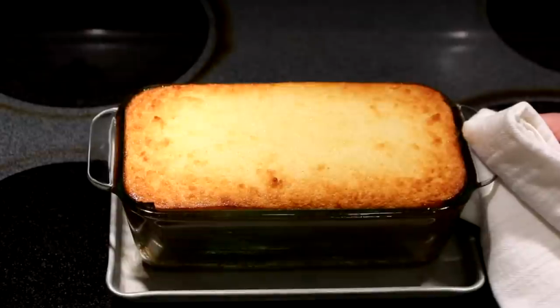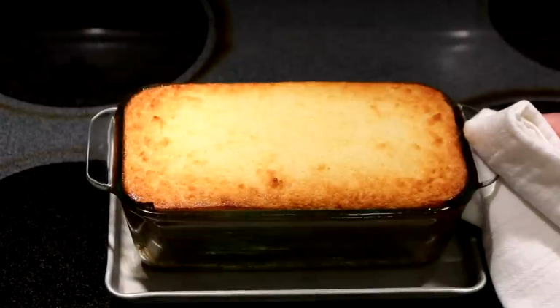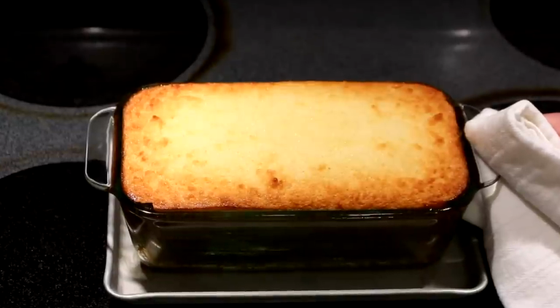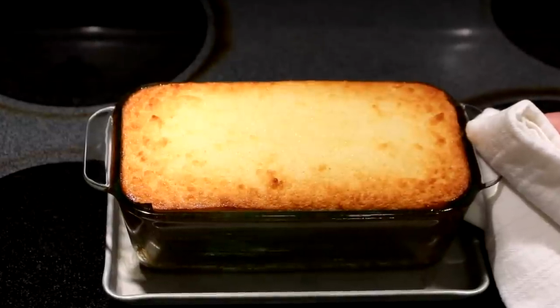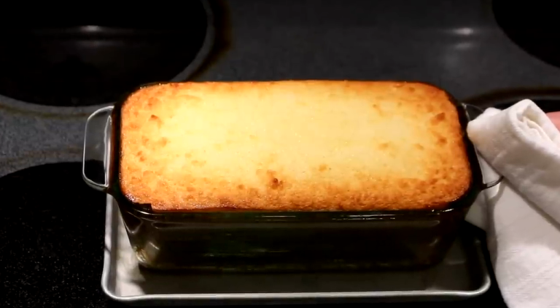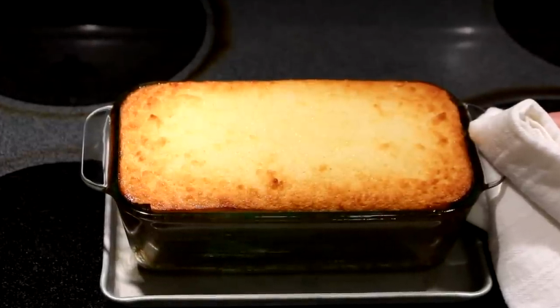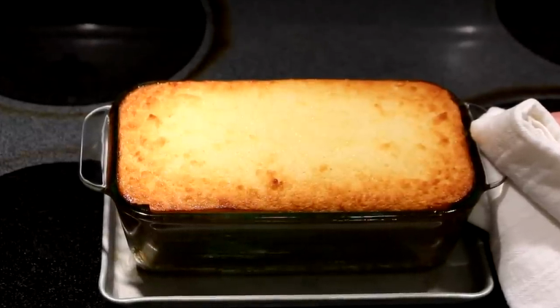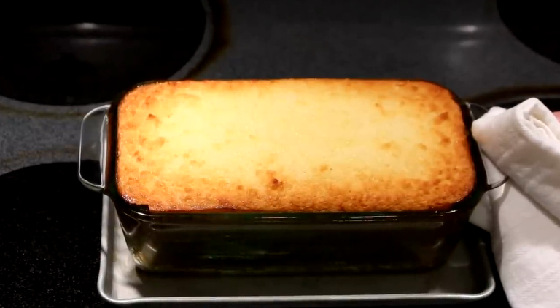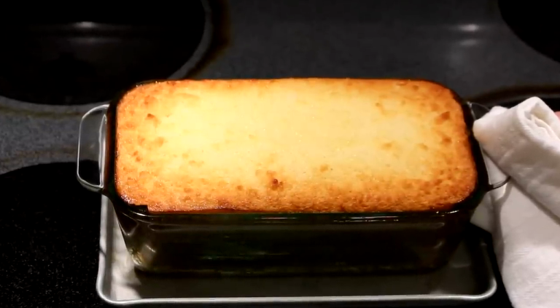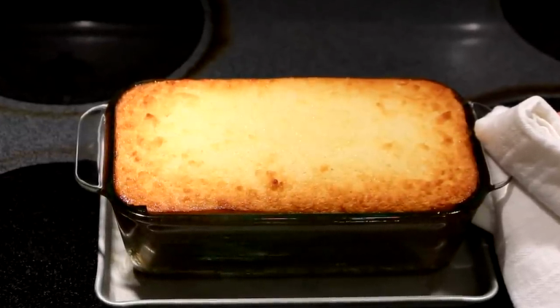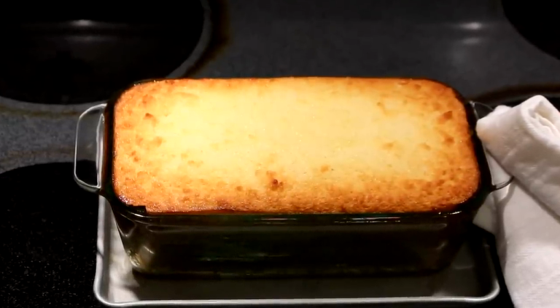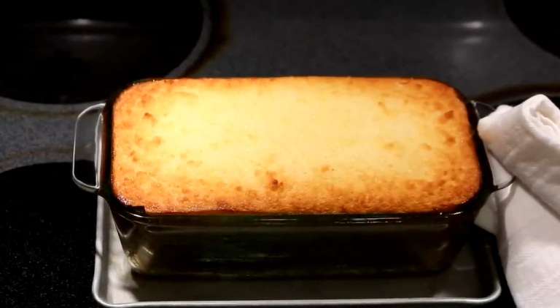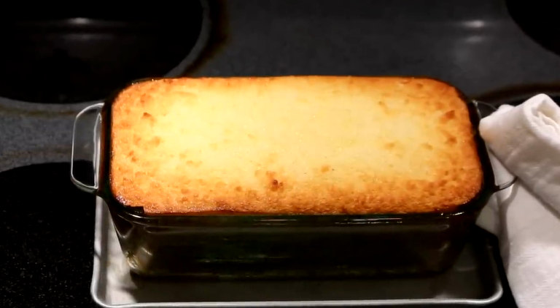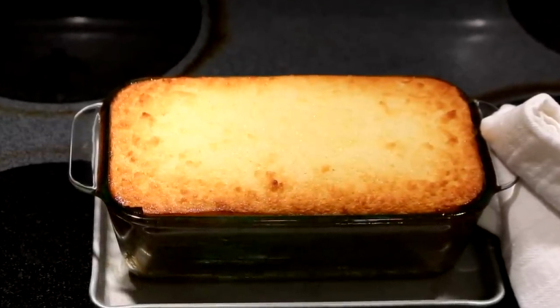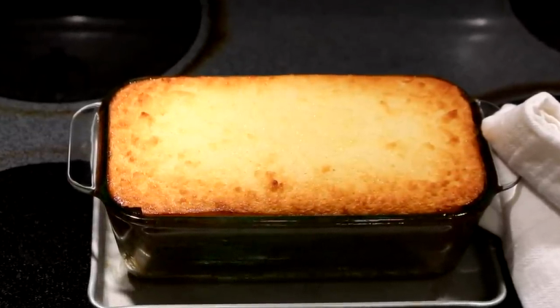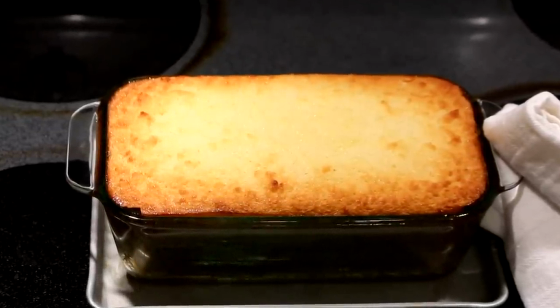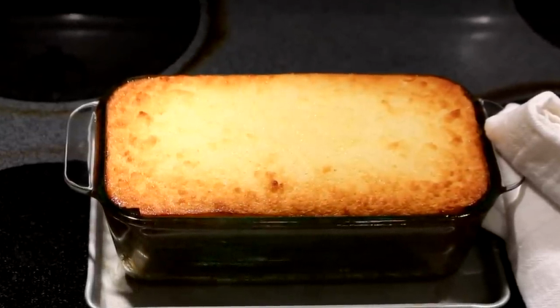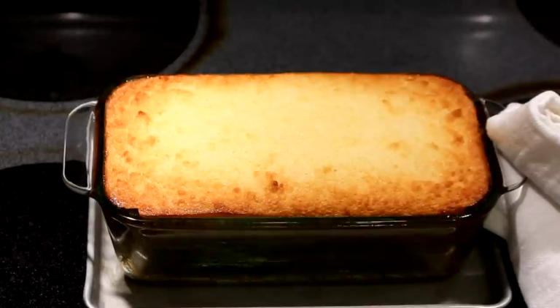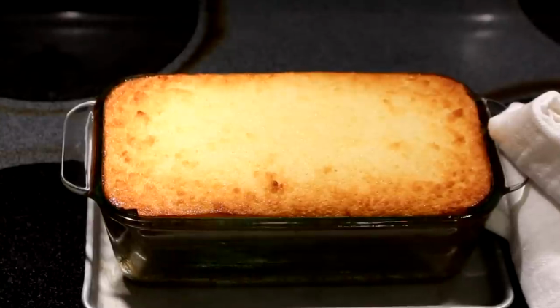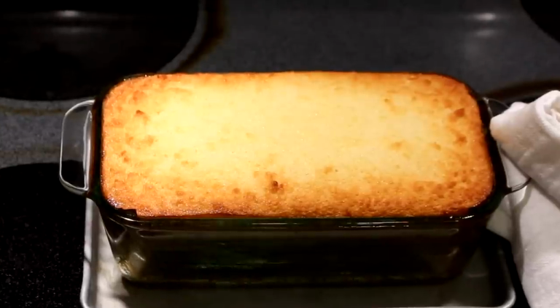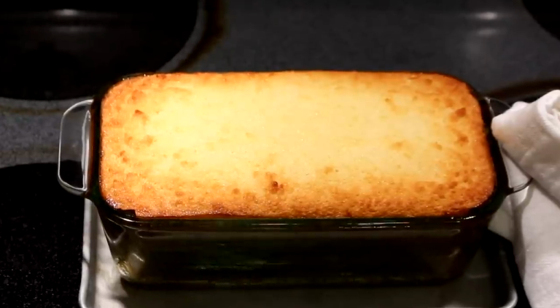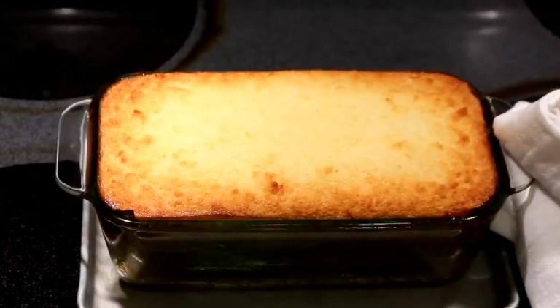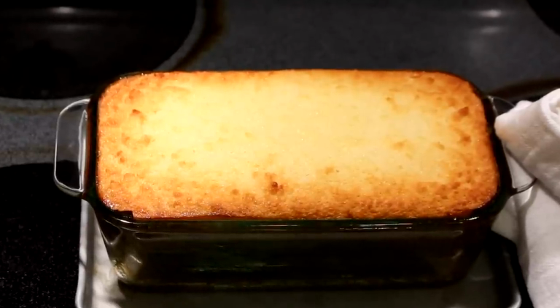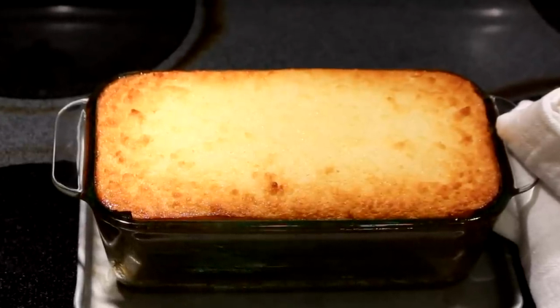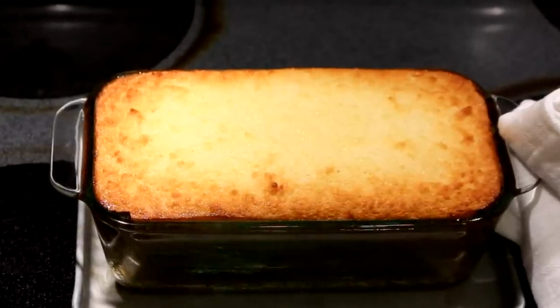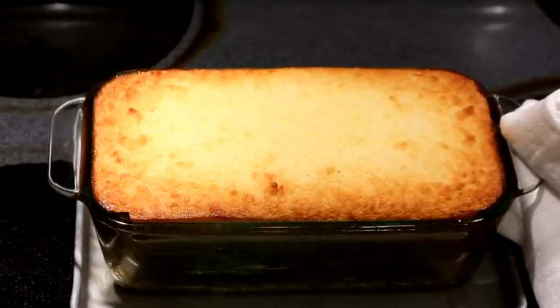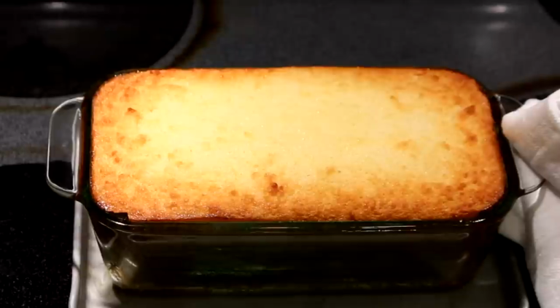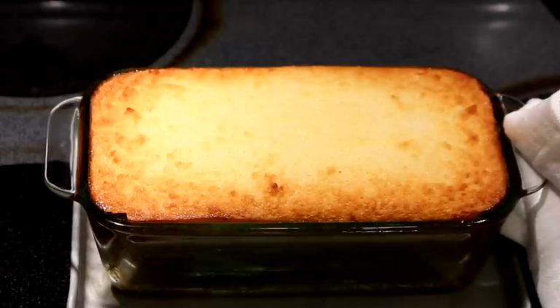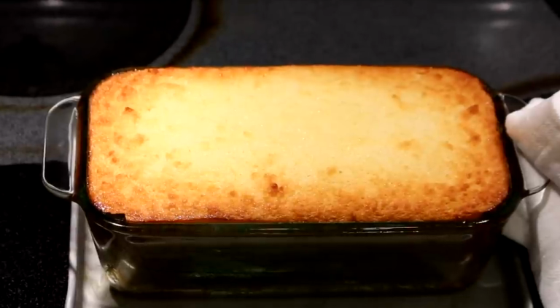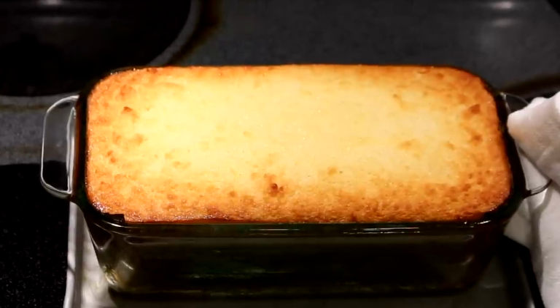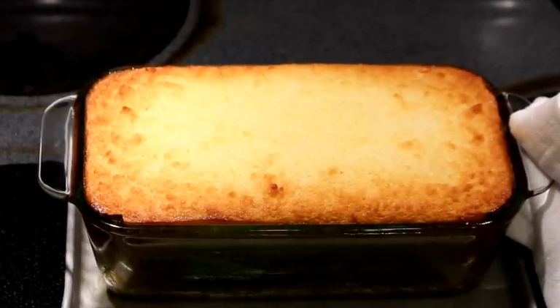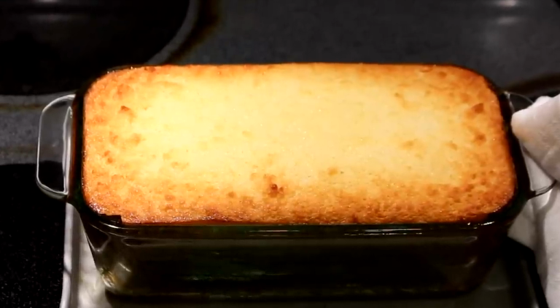It did take one and a half hours for this kueh binka to achieve the golden colored top. It smells really fragrant and I can't wait to taste it. Now I'm going to allow it to cool before cutting and serving.